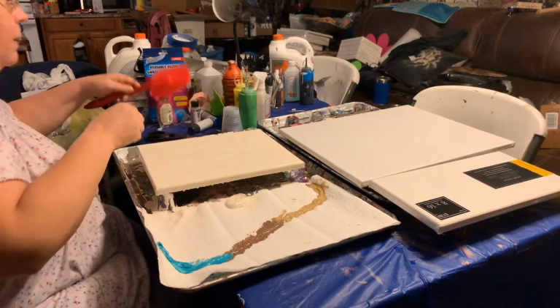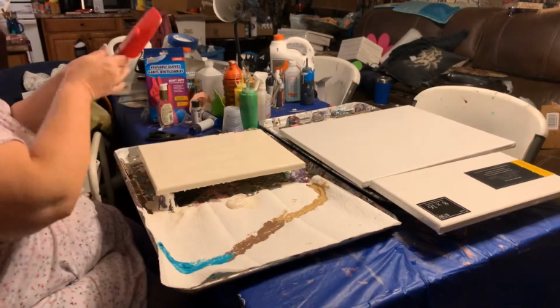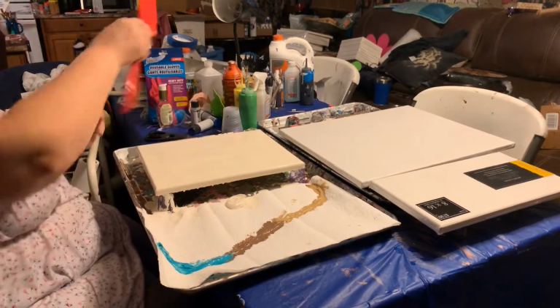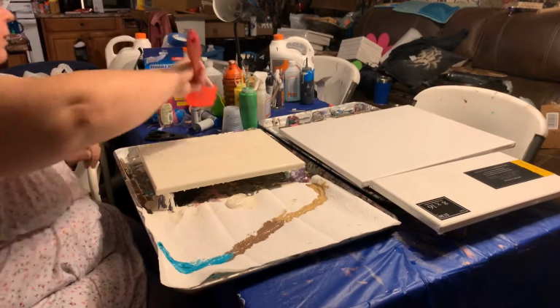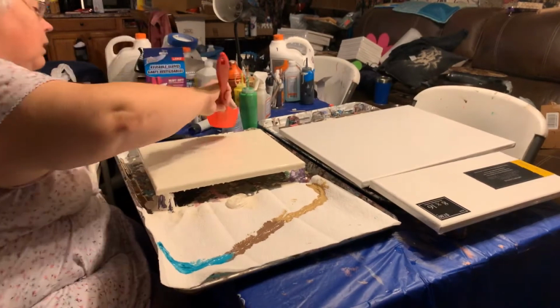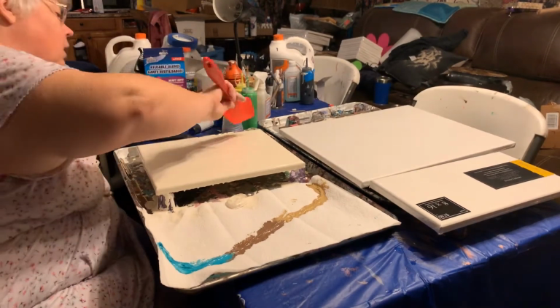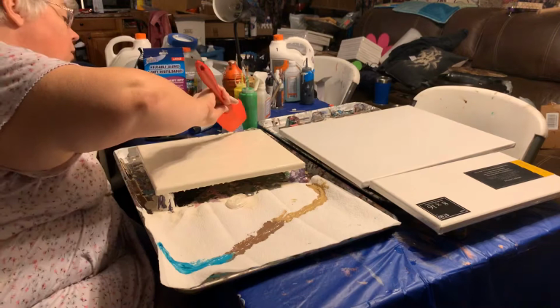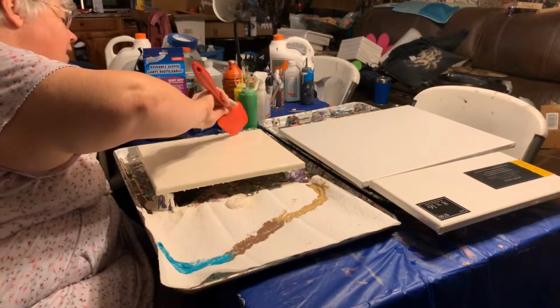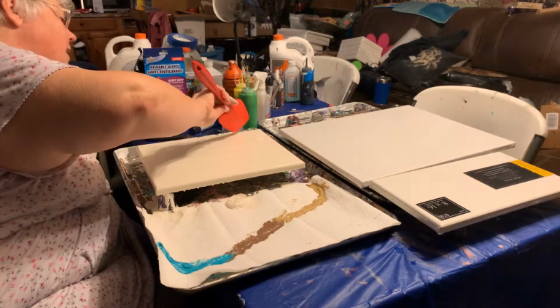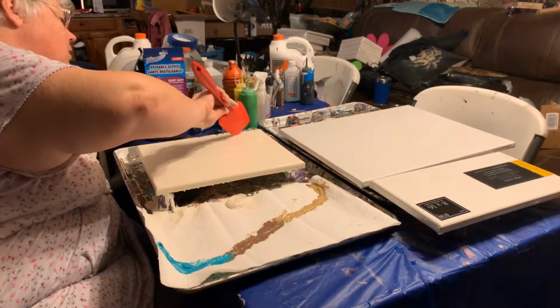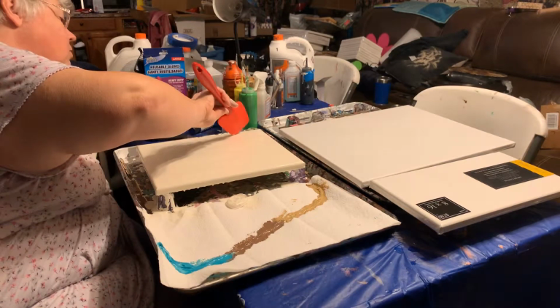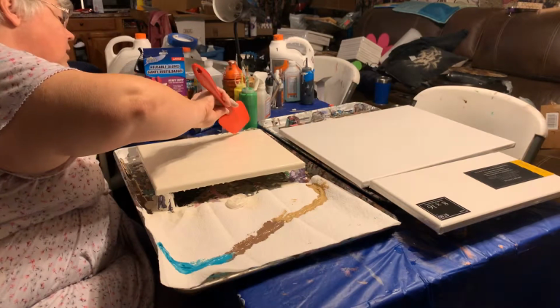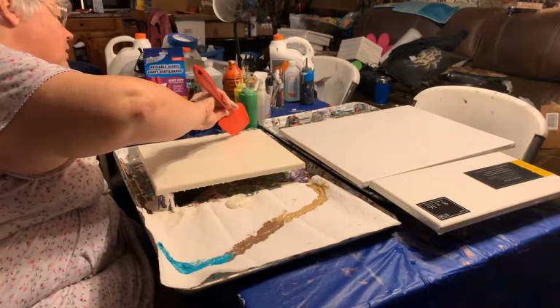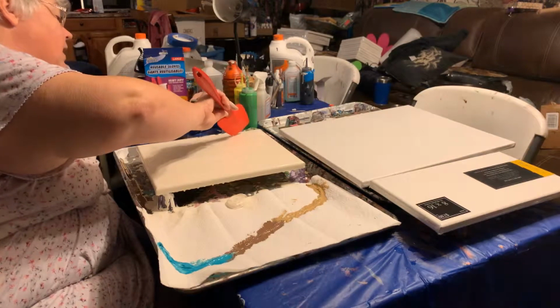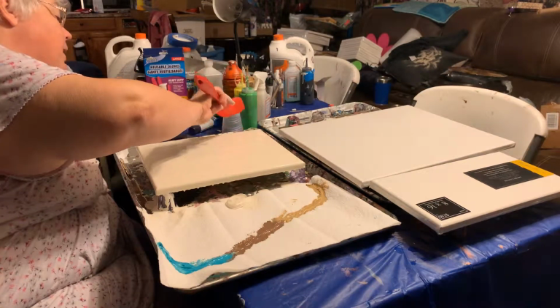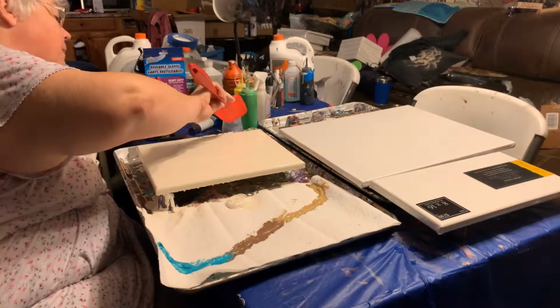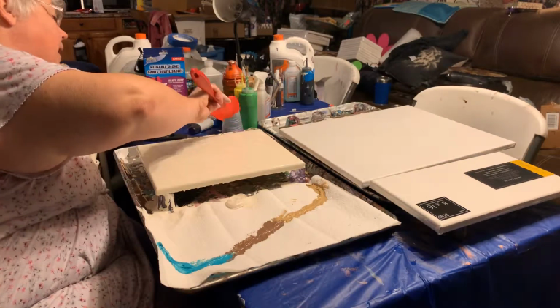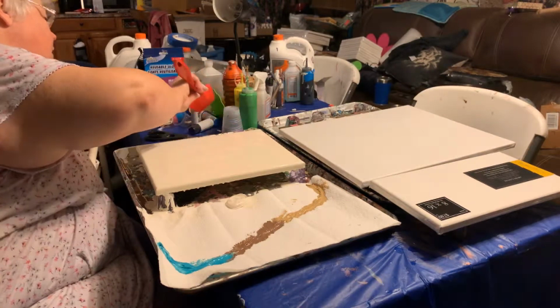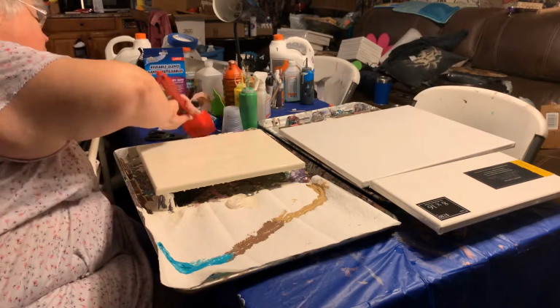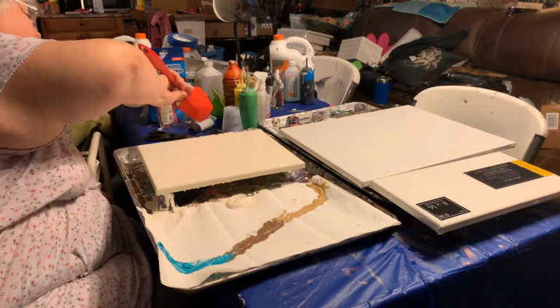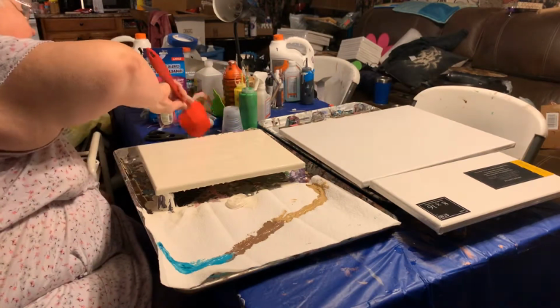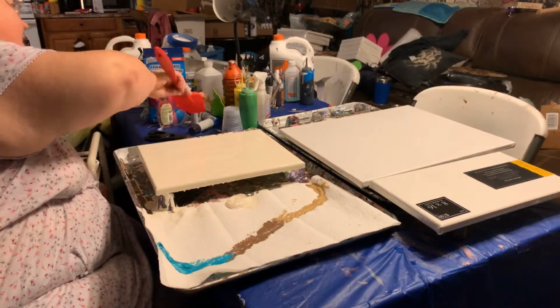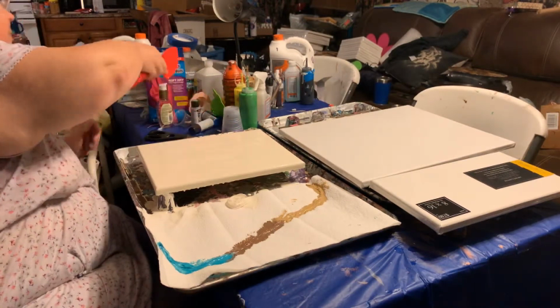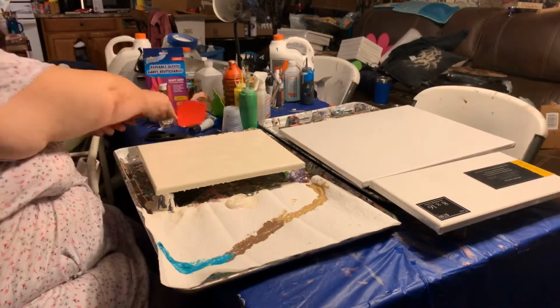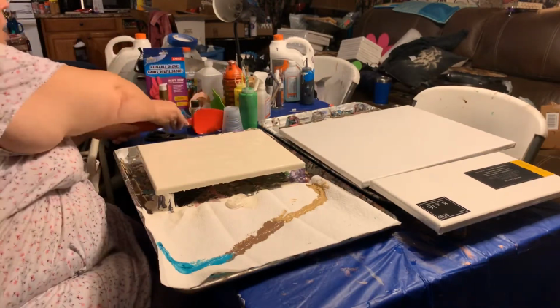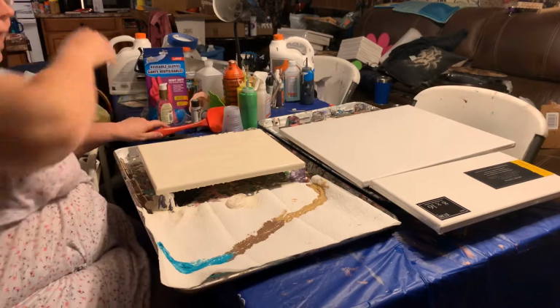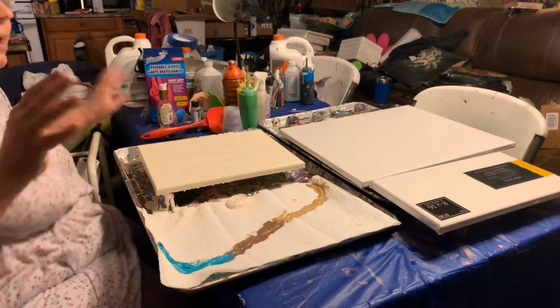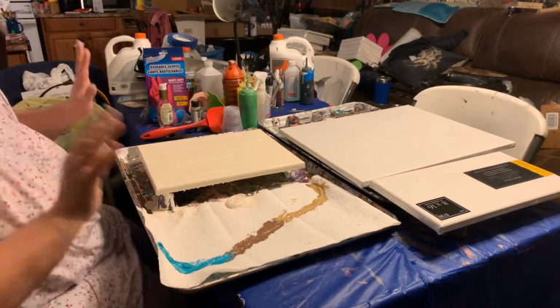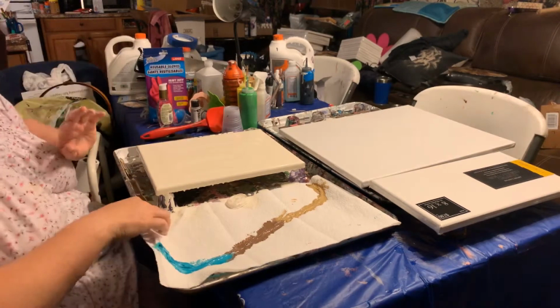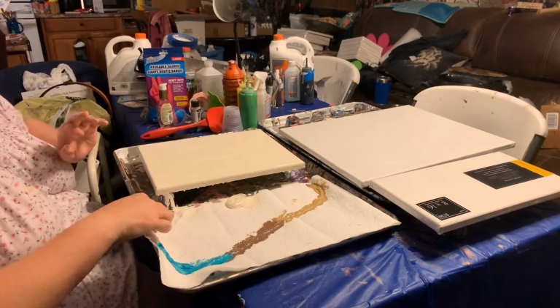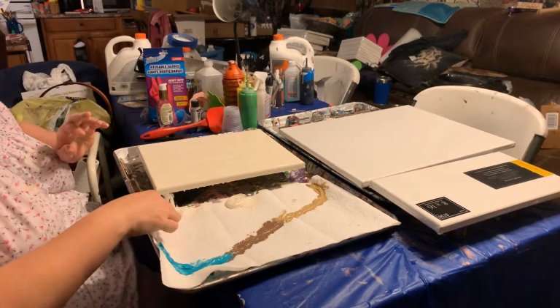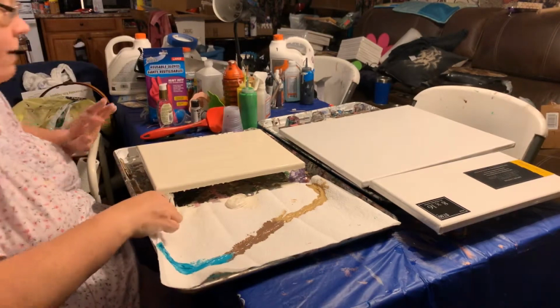Hold on — this bug. Hold on, guys. There's a little tiny bug in my painting, which is not acceptable. Okay. Back to real life.